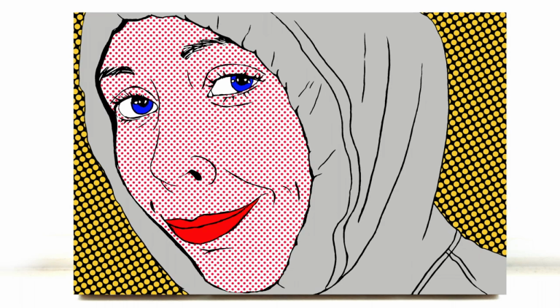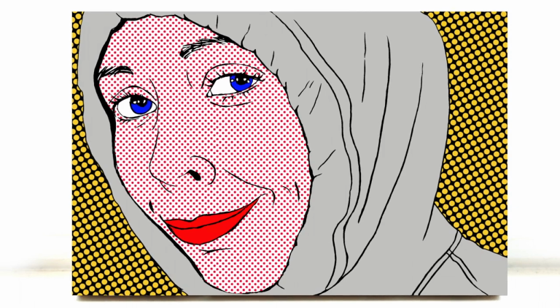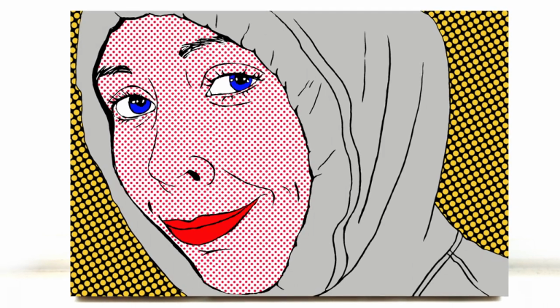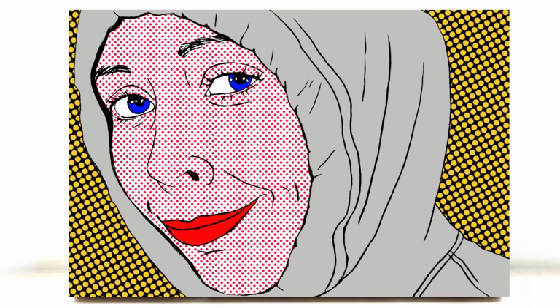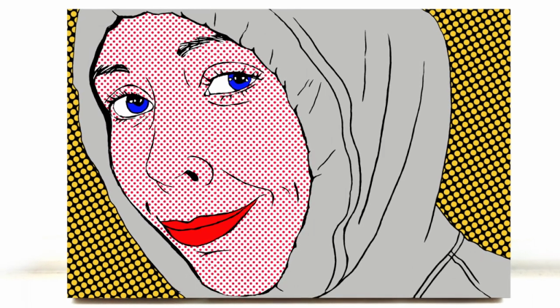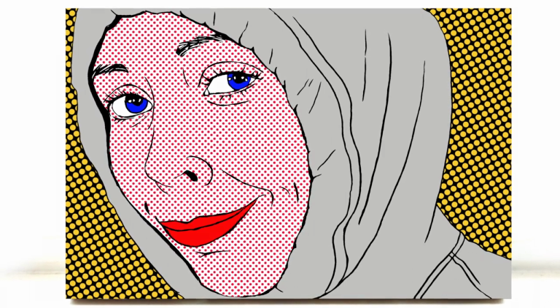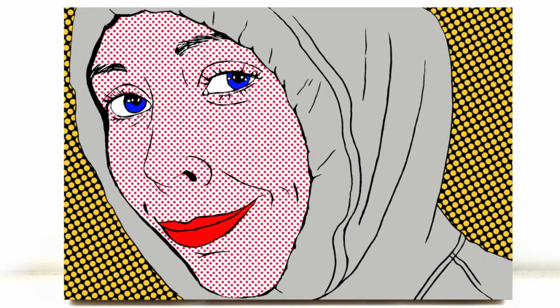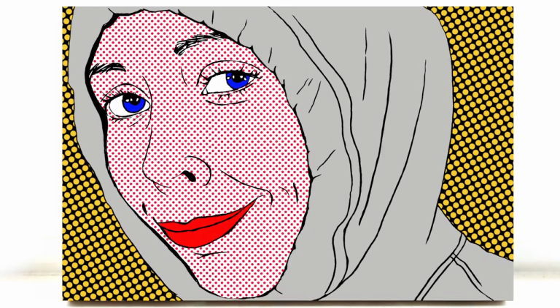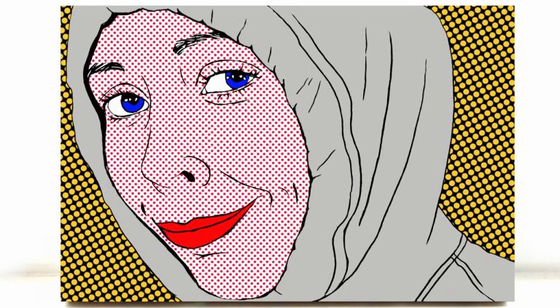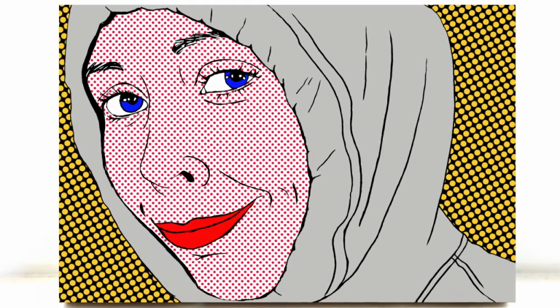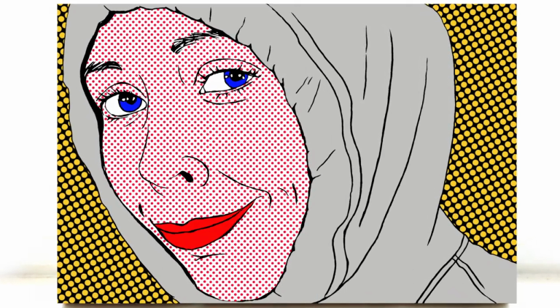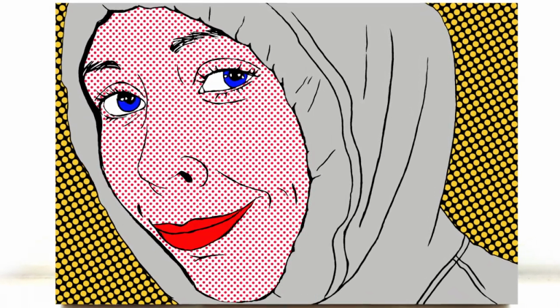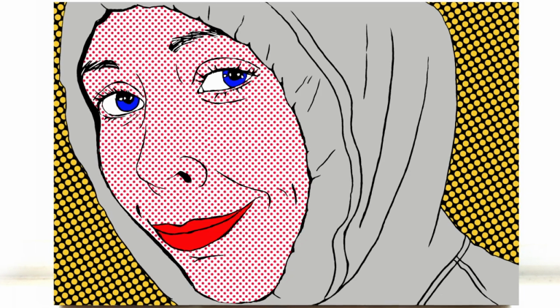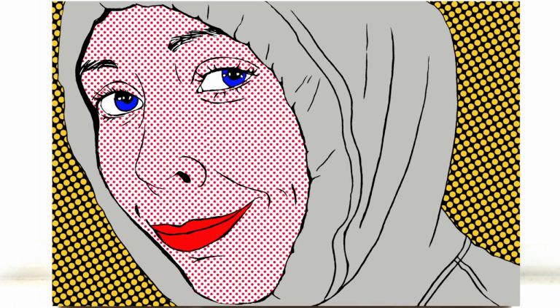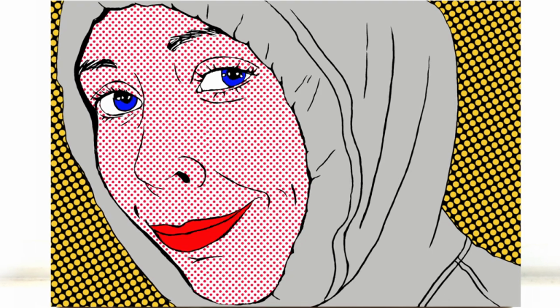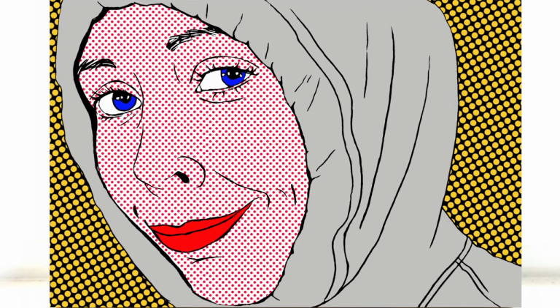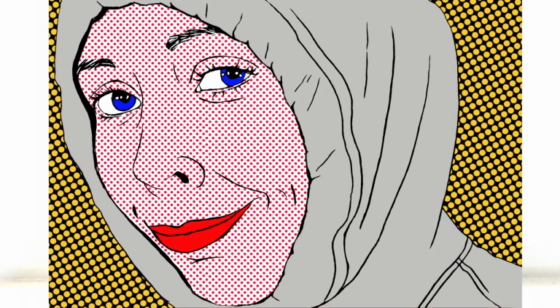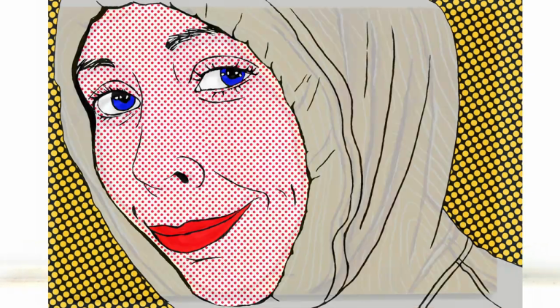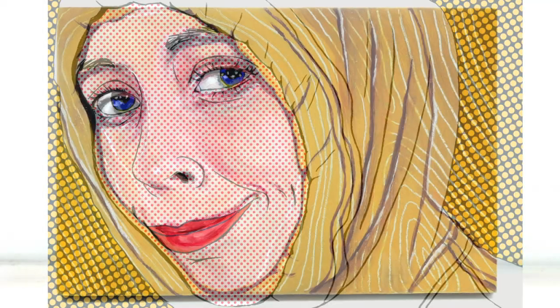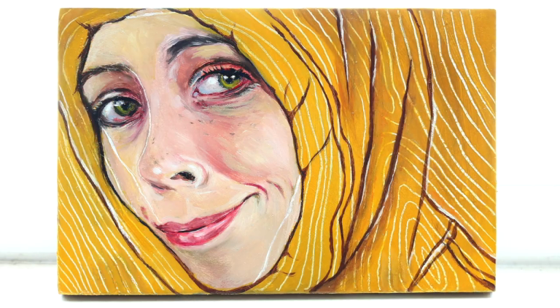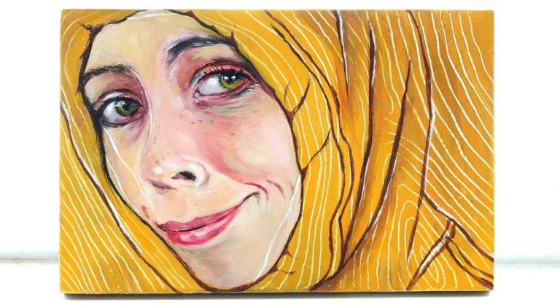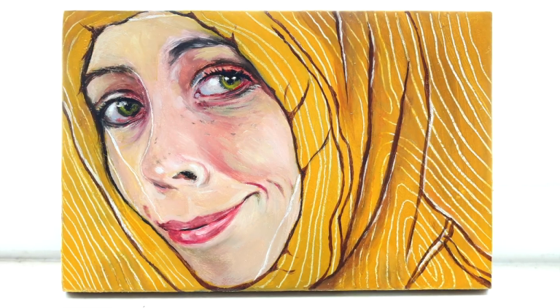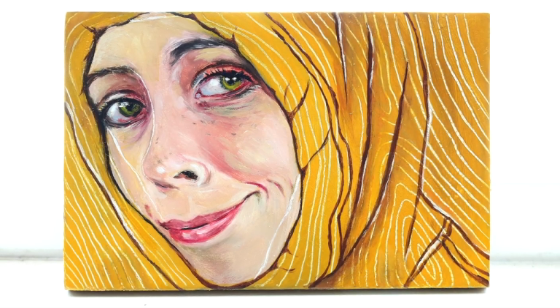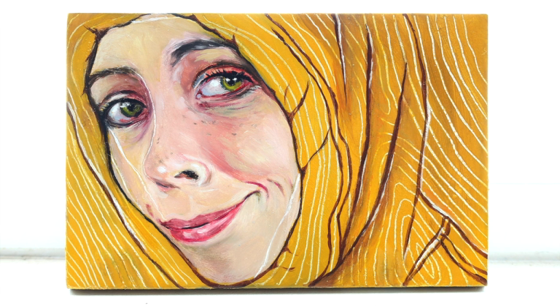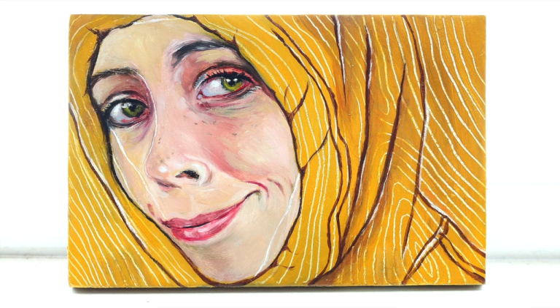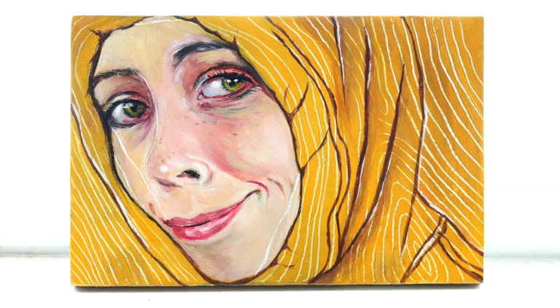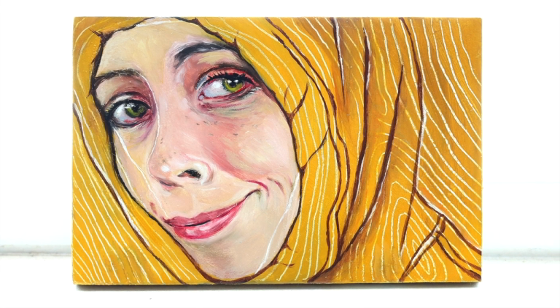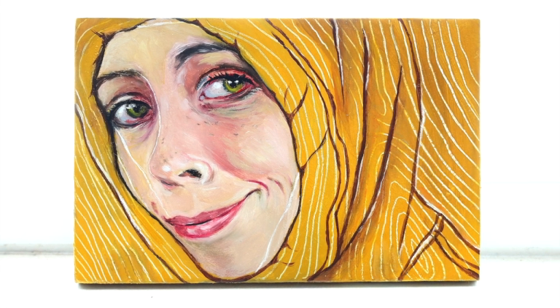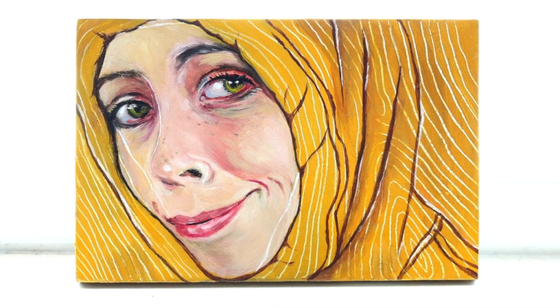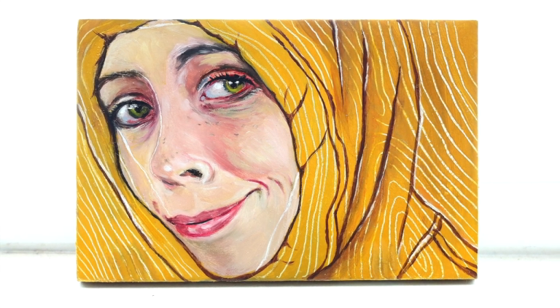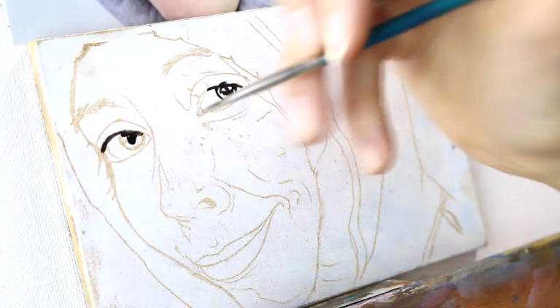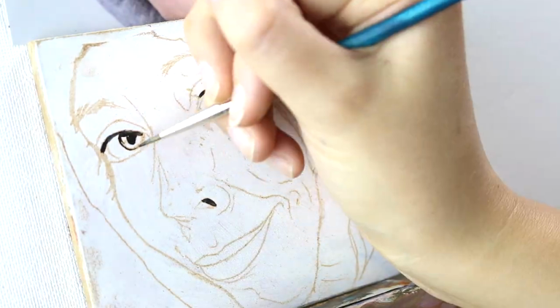Let me know if you guys want a more thorough Photoshop tutorial ever. If not, I'll just leave it to the actual pros who know what they're doing. Next we moved on to an experimental portrait — it's pretty weird, but I kind of like it too.